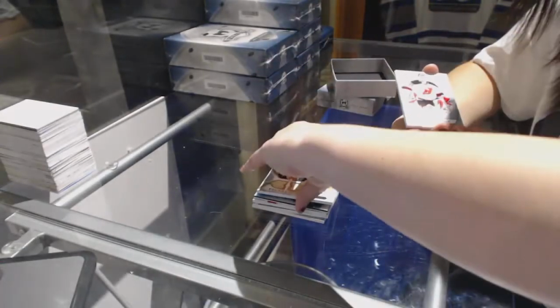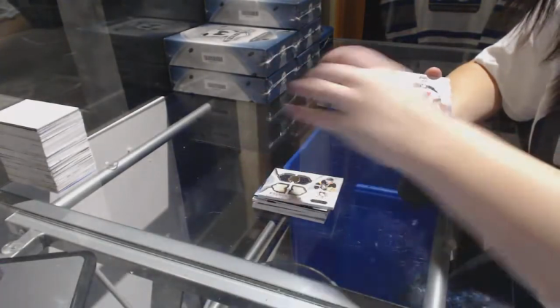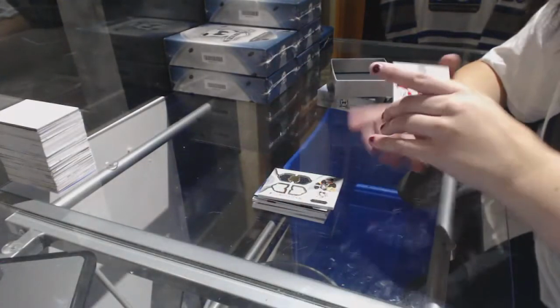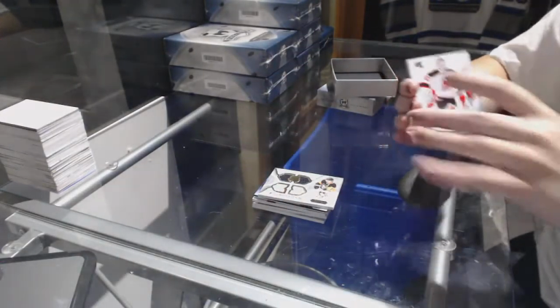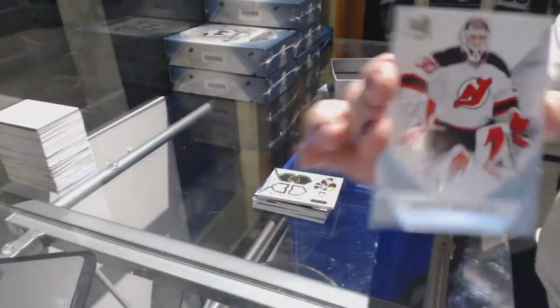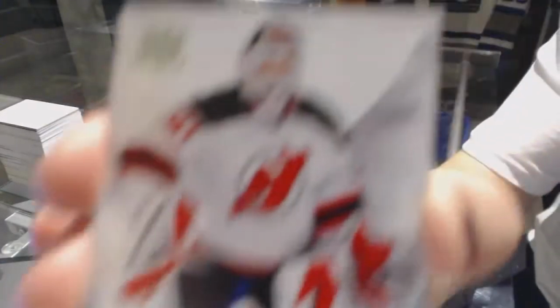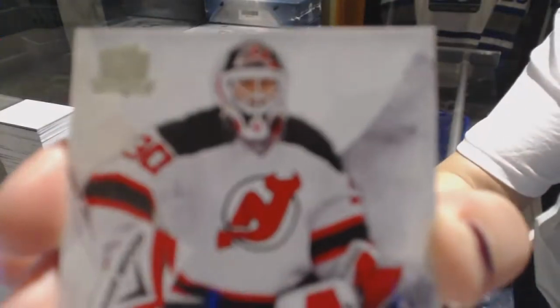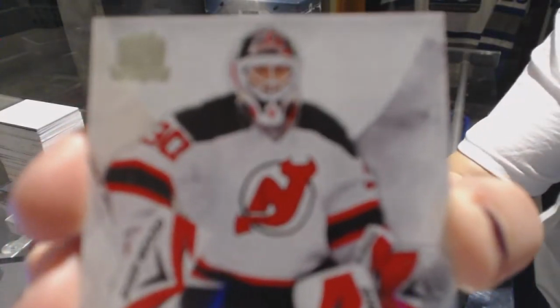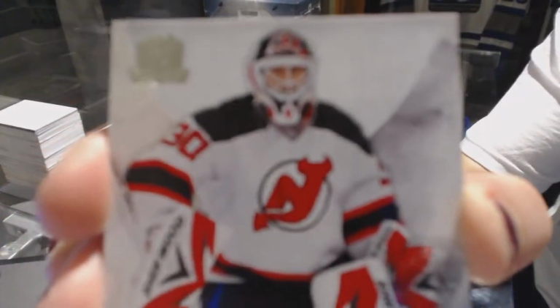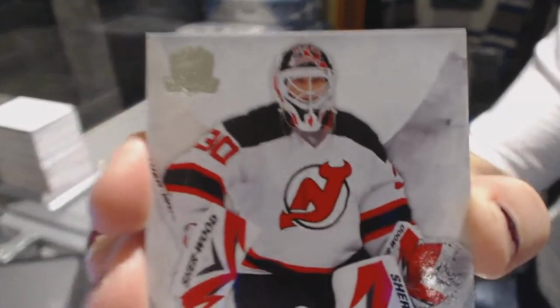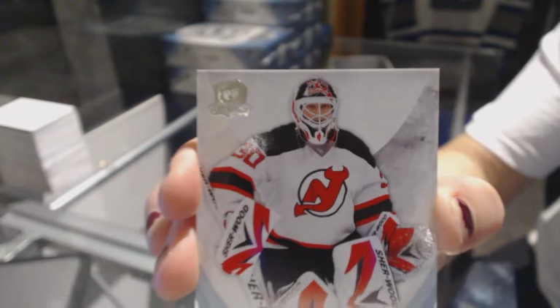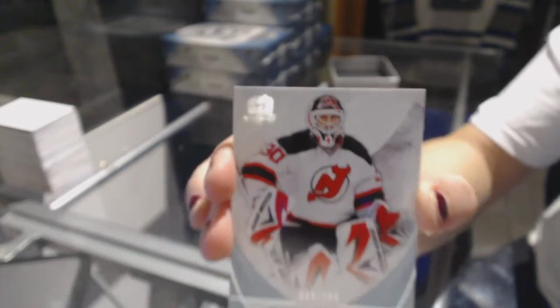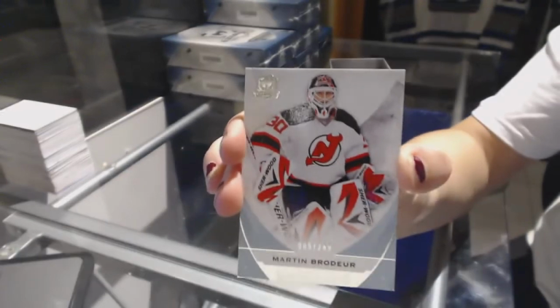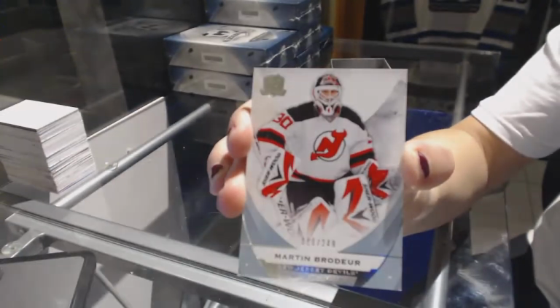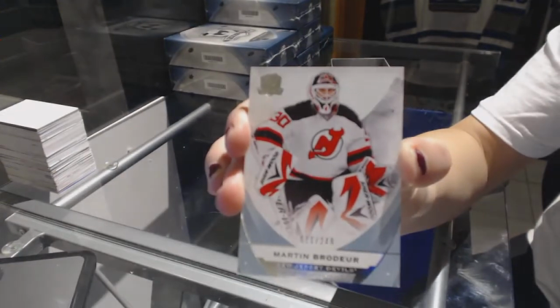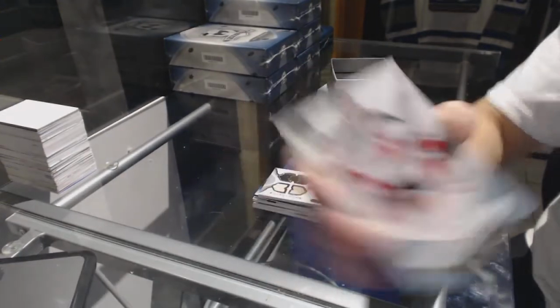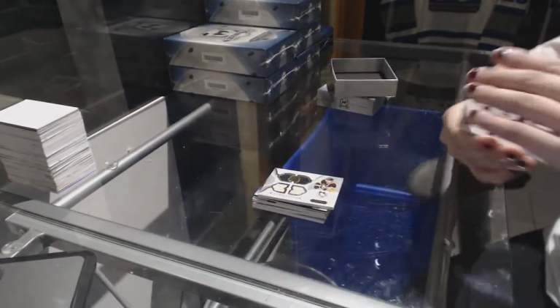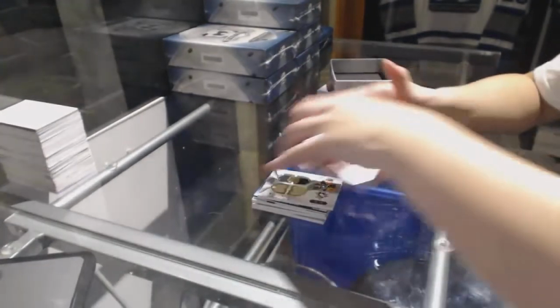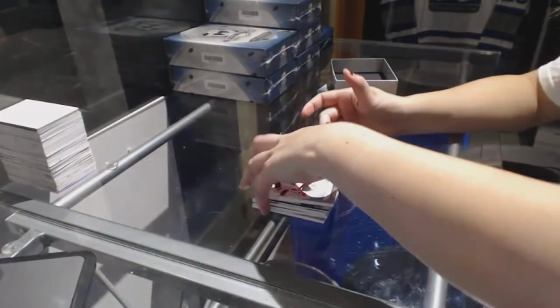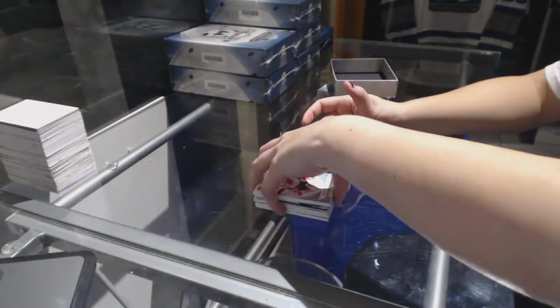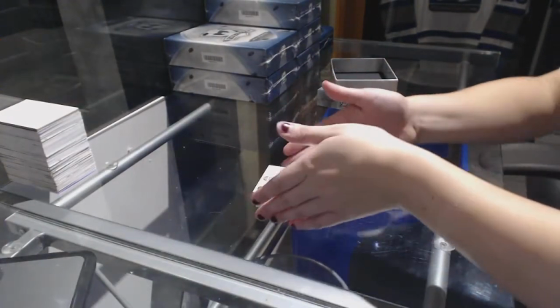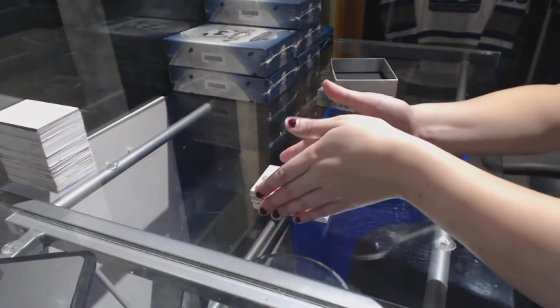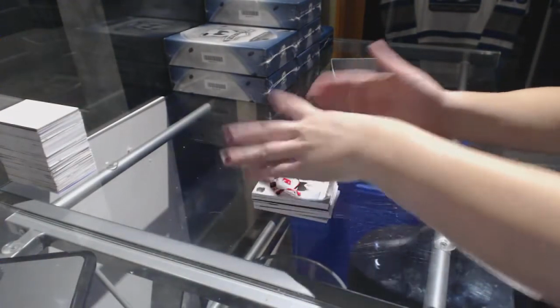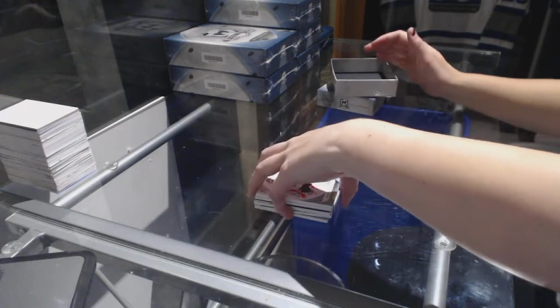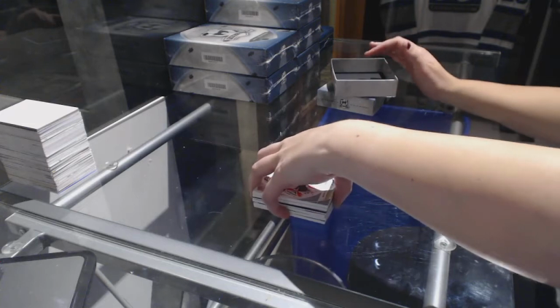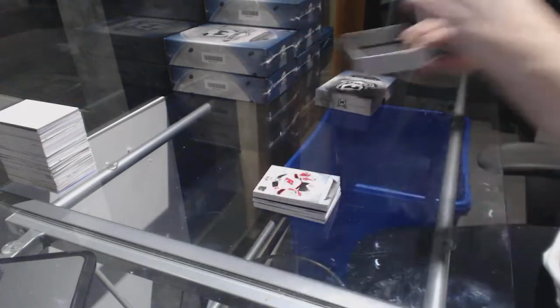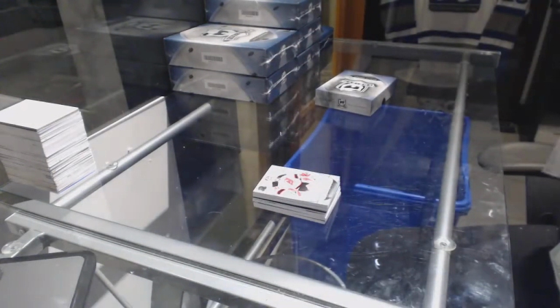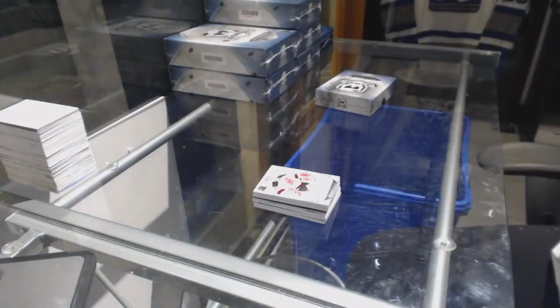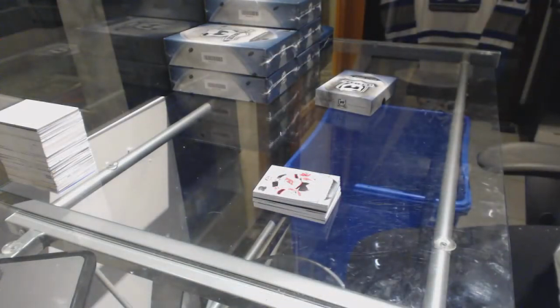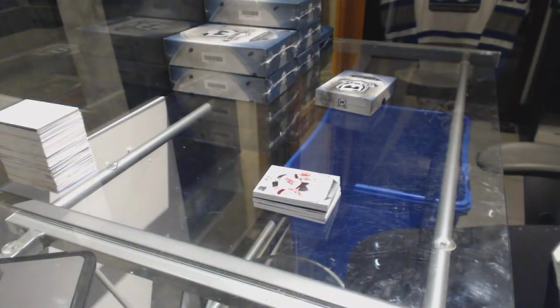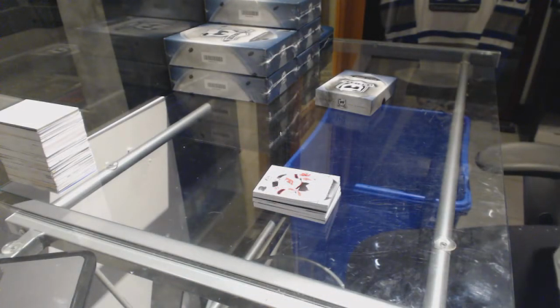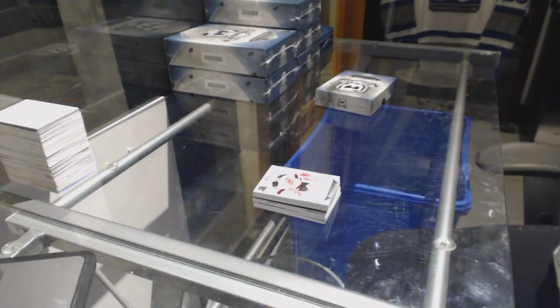And a base card number 249 for the Devils, Martin Brodeur. Not a bad first pack.